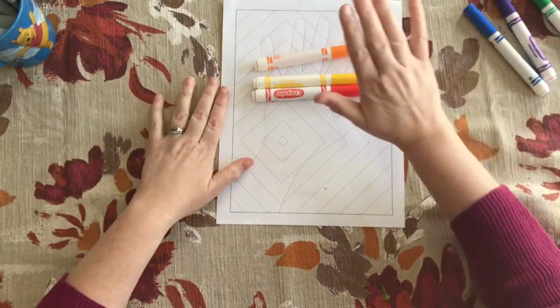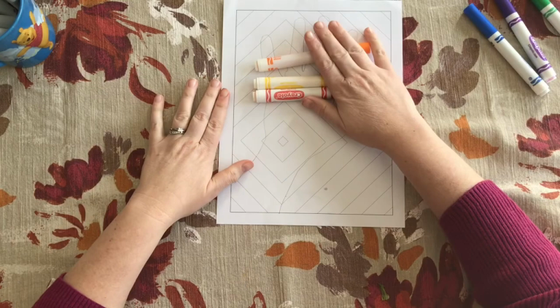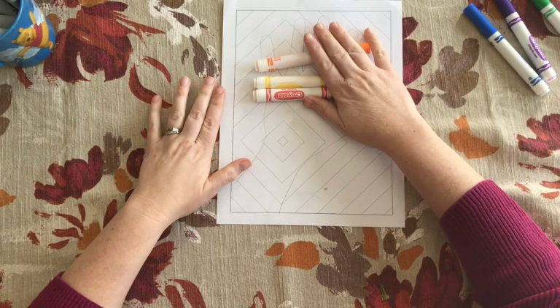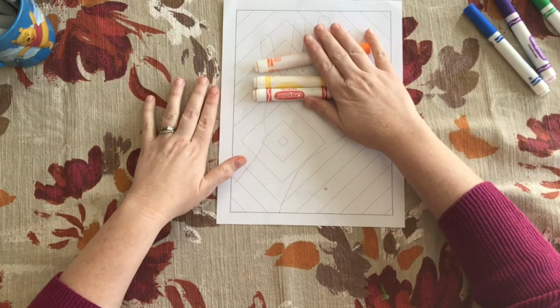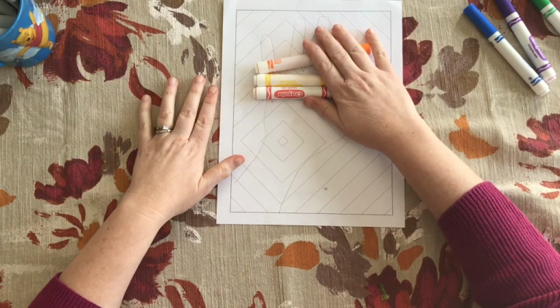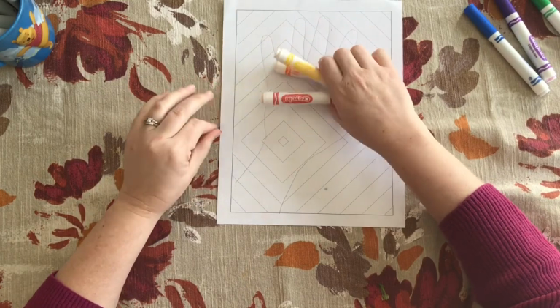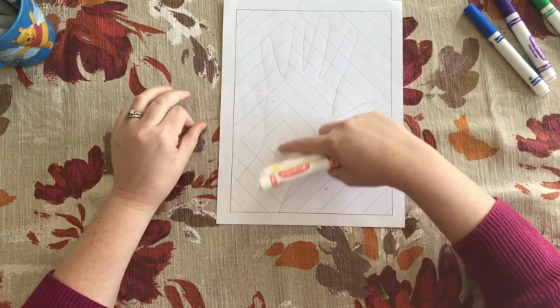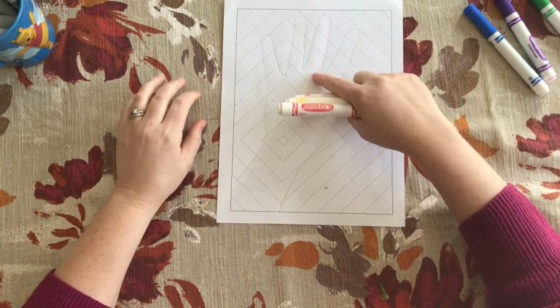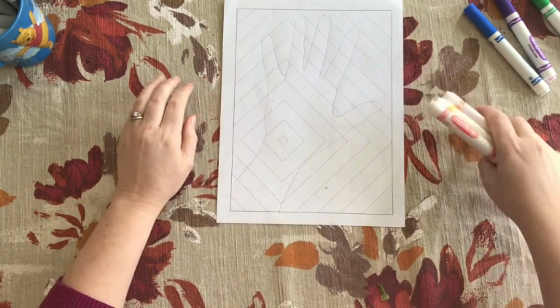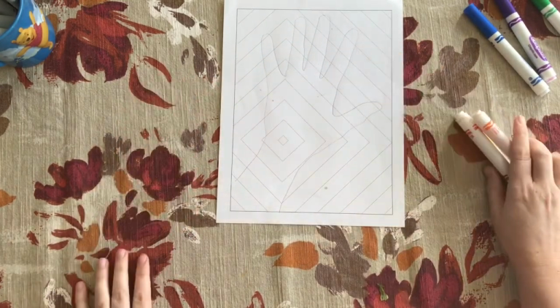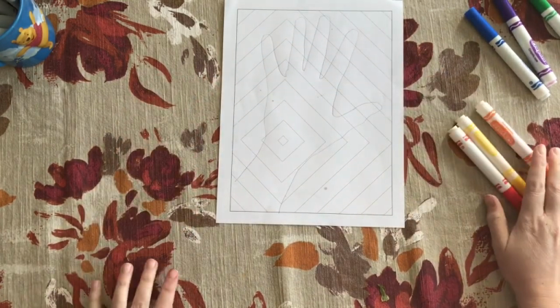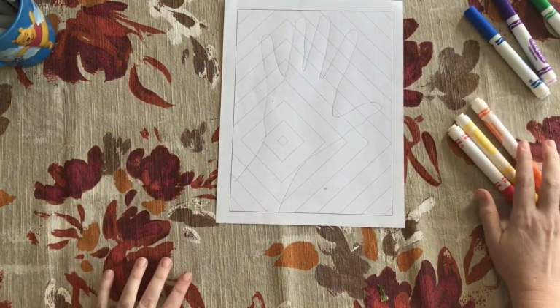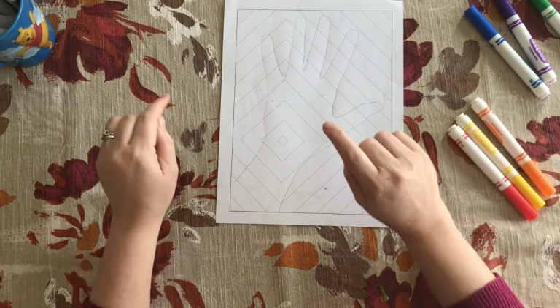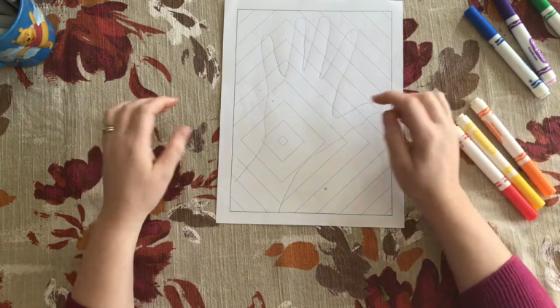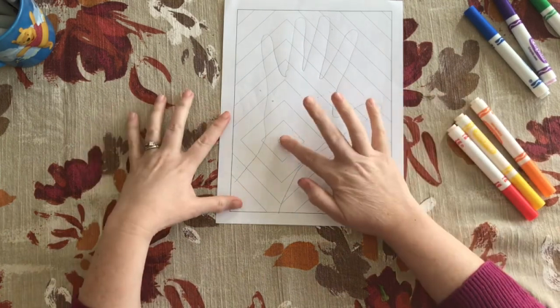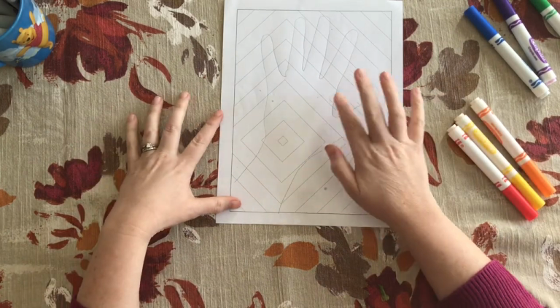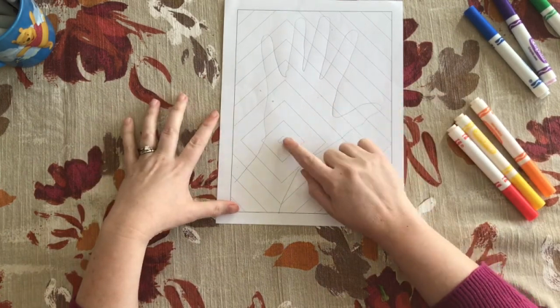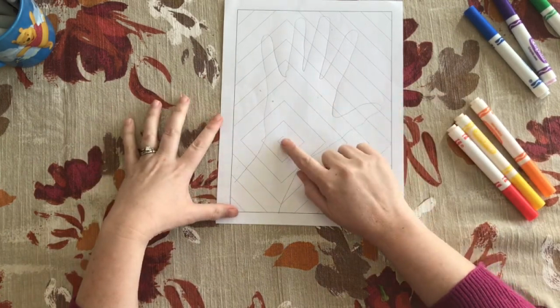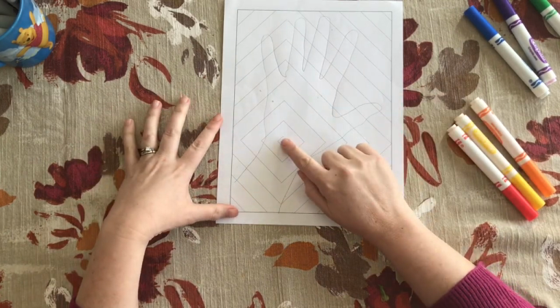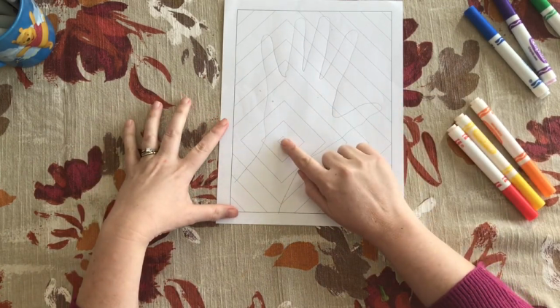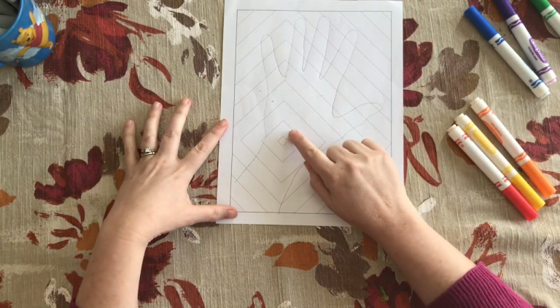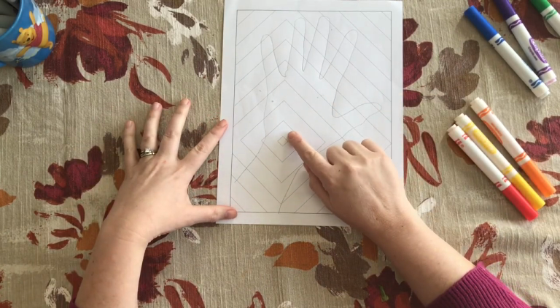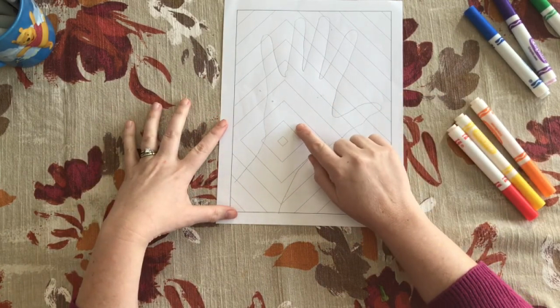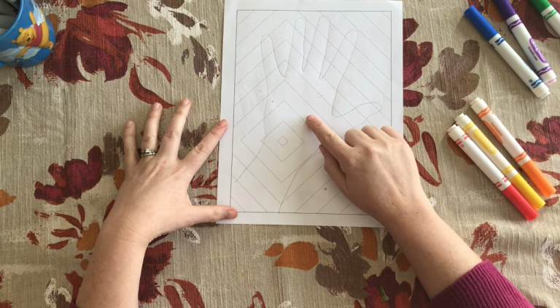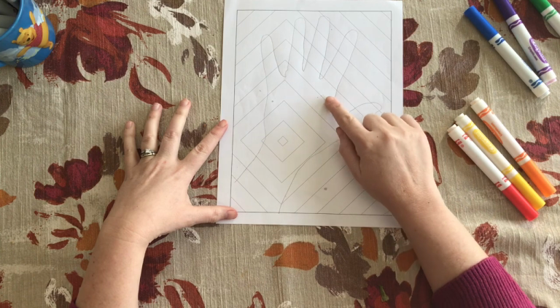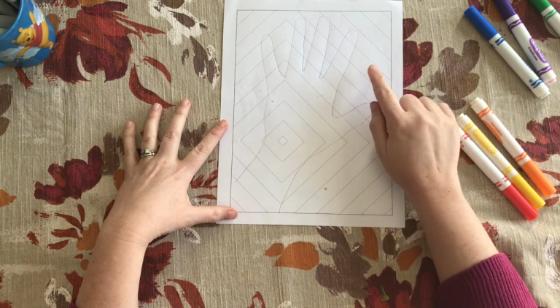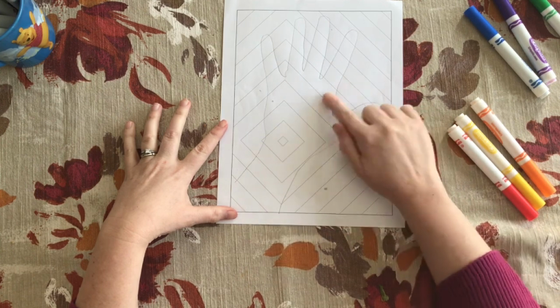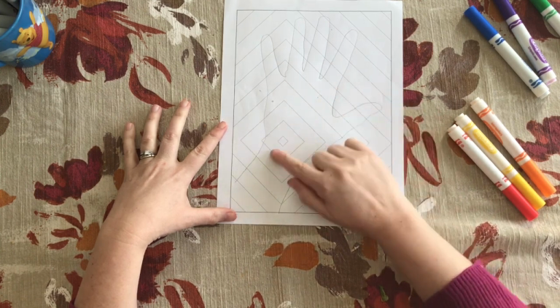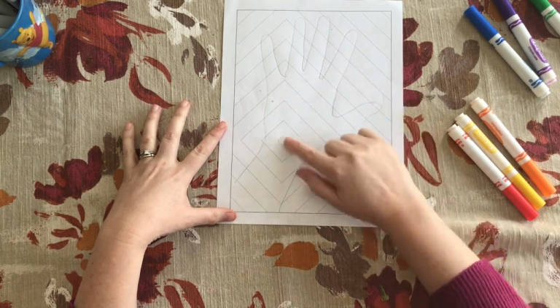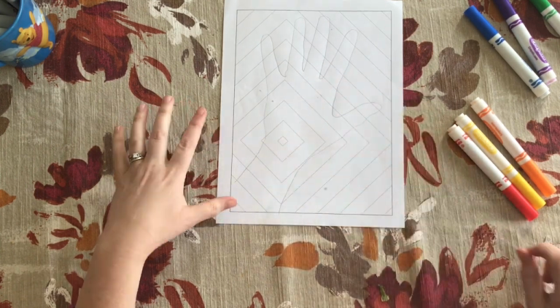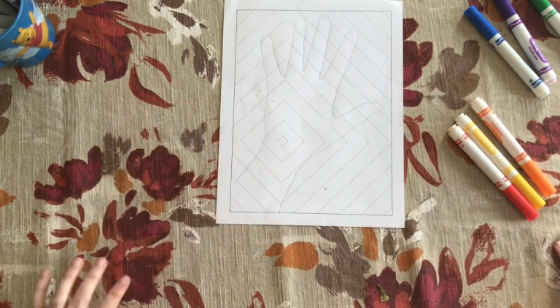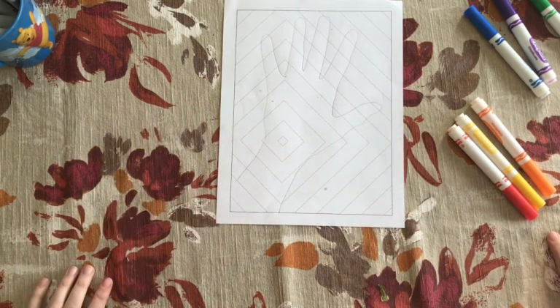We're going to work with the warm colors to fill in the inside of the hand. We want to create a pattern with it, so if I start with red right in here, then maybe I go orange, yellow, red, orange, yellow, red, orange, yellow — continuing all the way through until the hand is done.